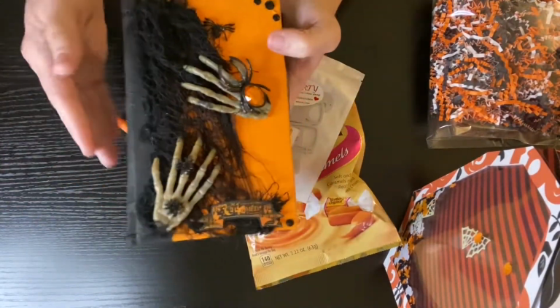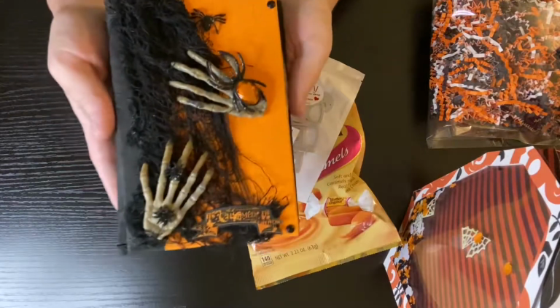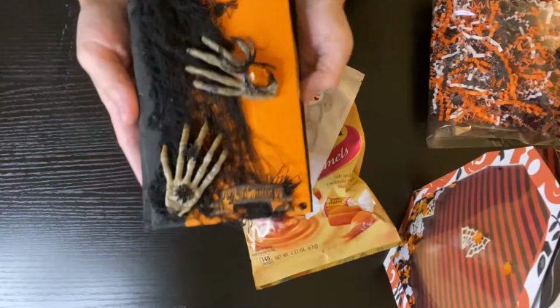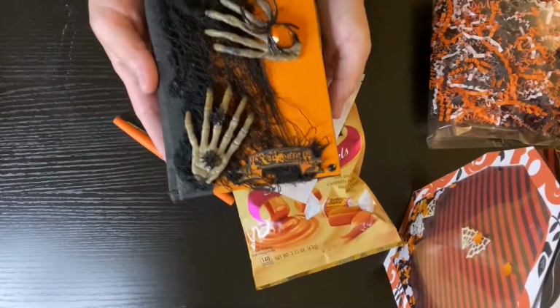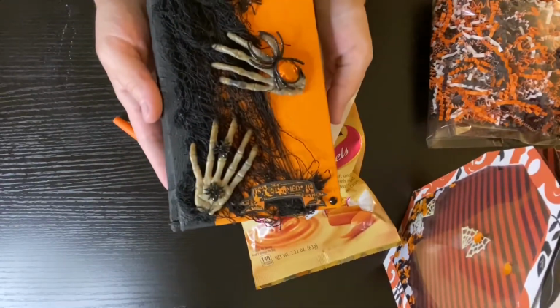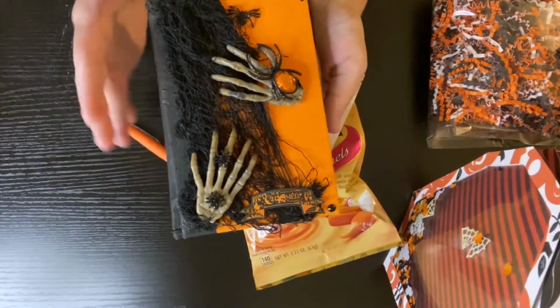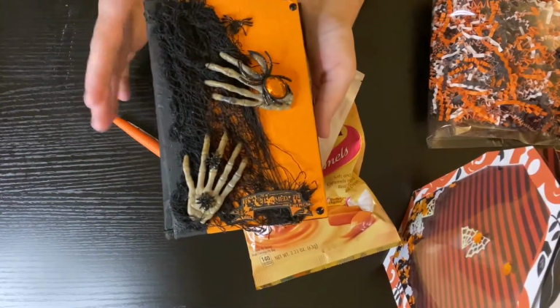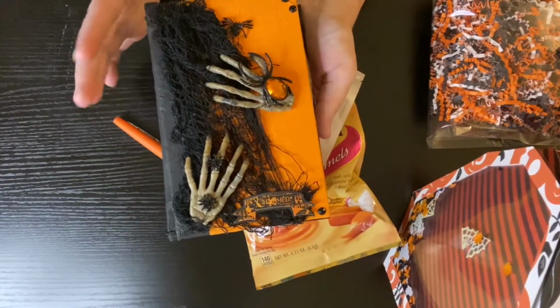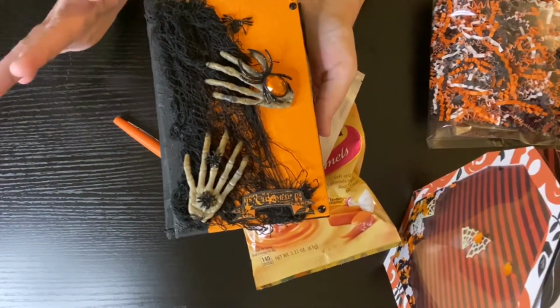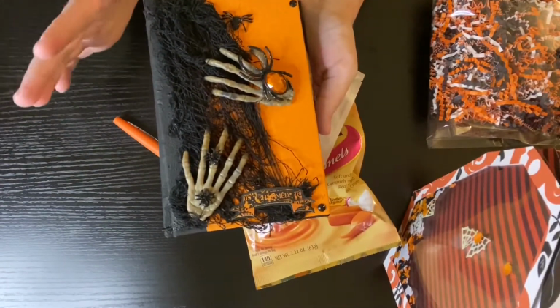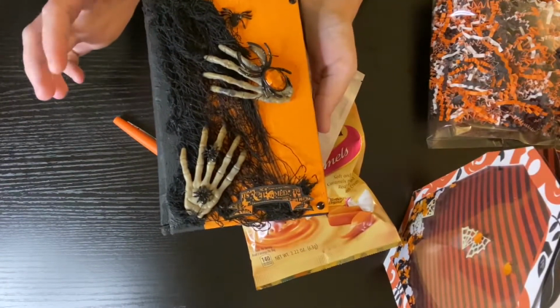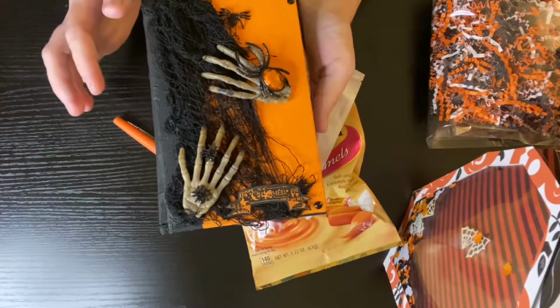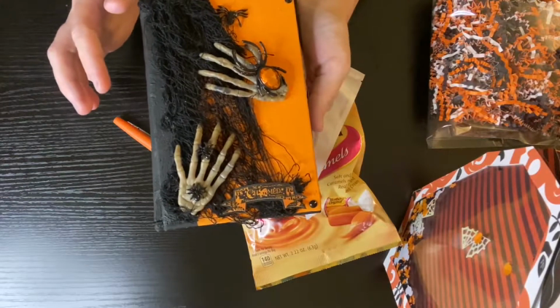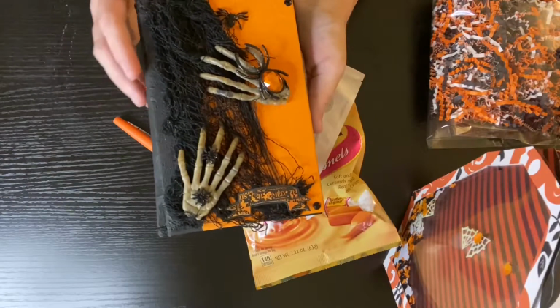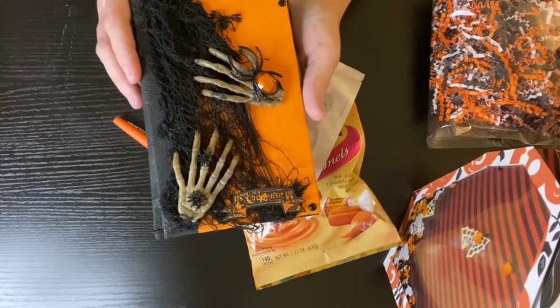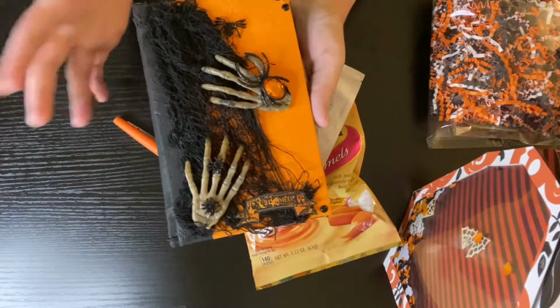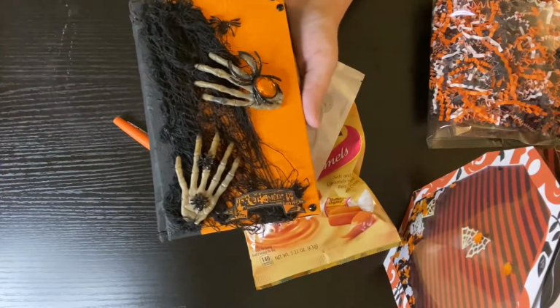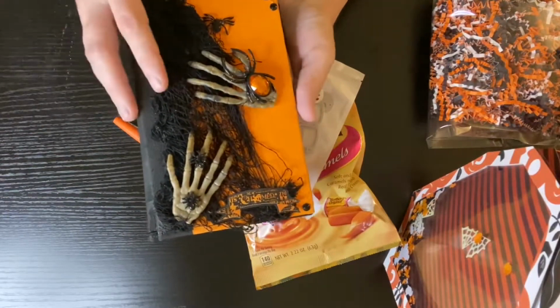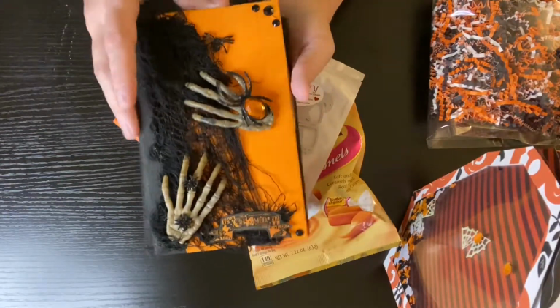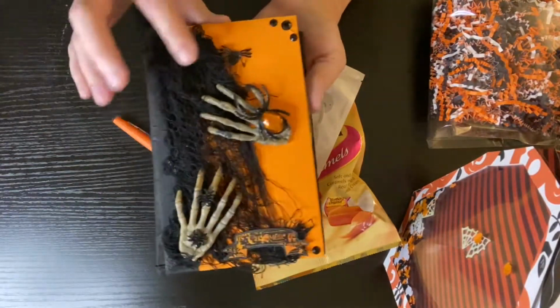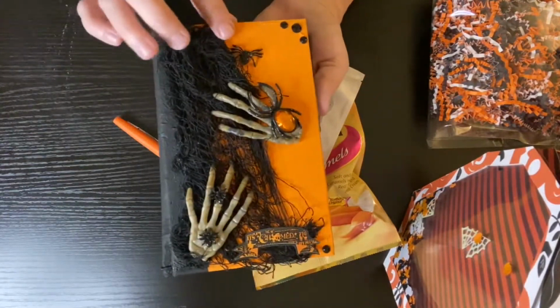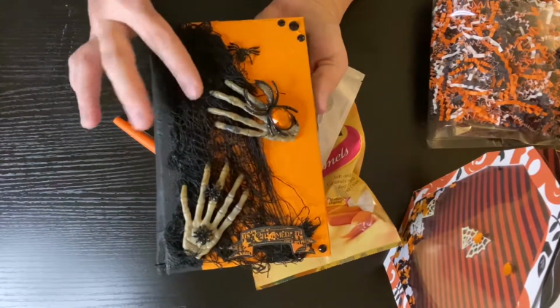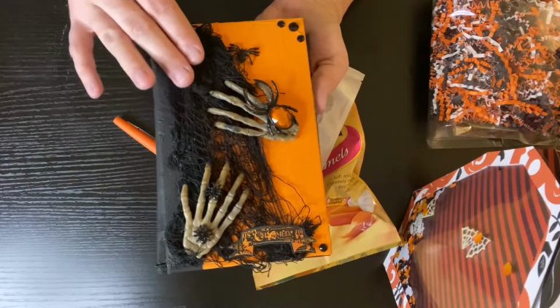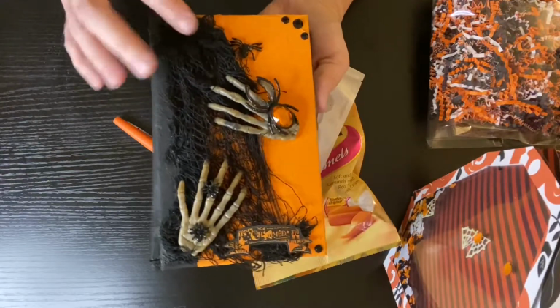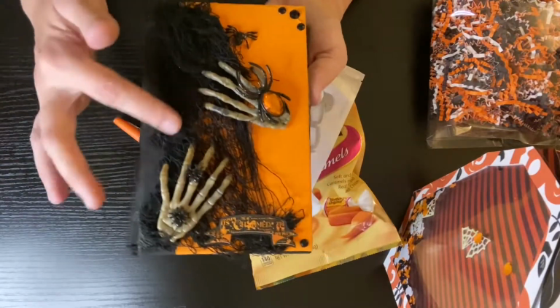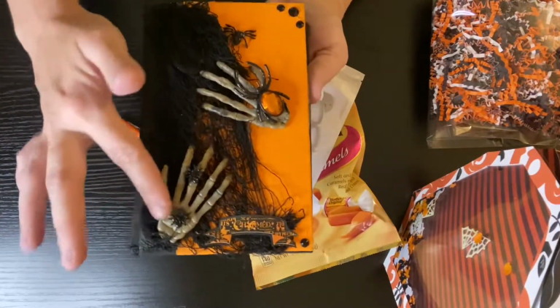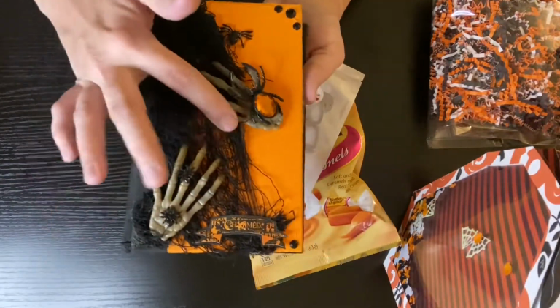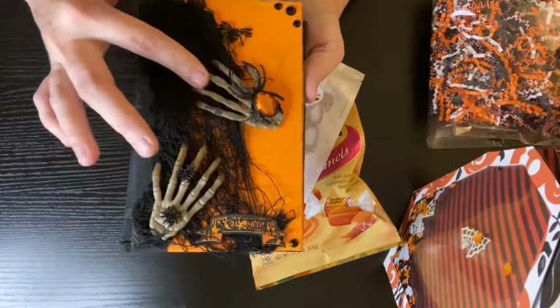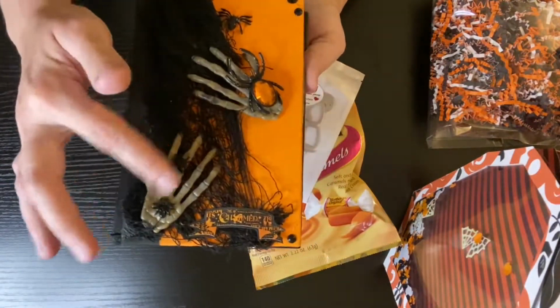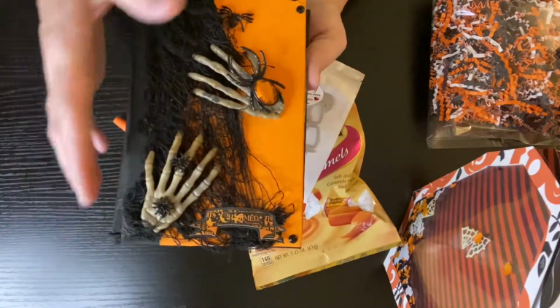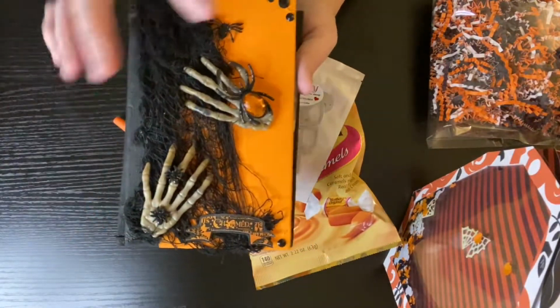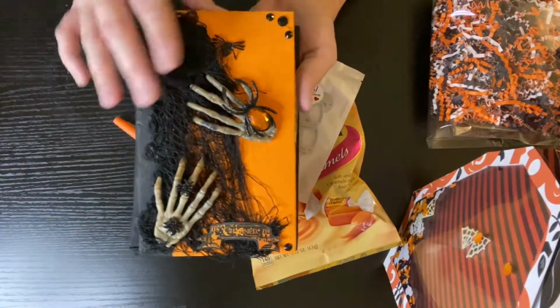So this is the journal that I made for my partner. She said she liked traditional colors, so I went with the orange and black with a little bit of white throughout. I just added some of this on the hand here, some spiders, little jimmies.